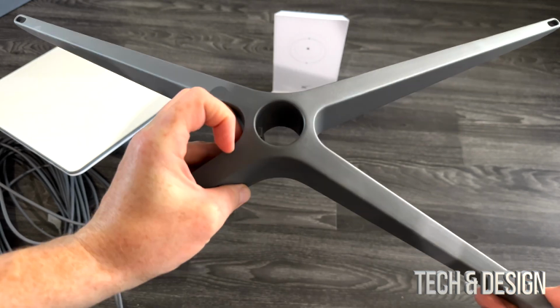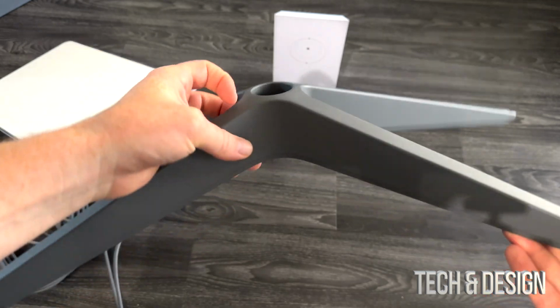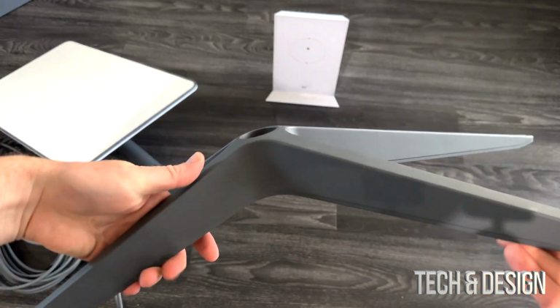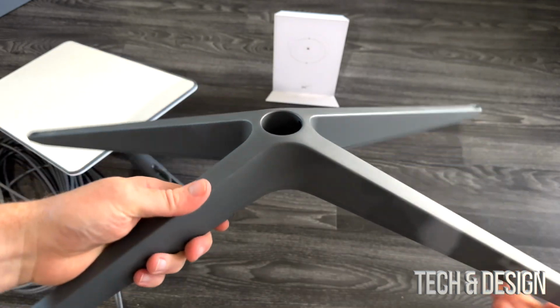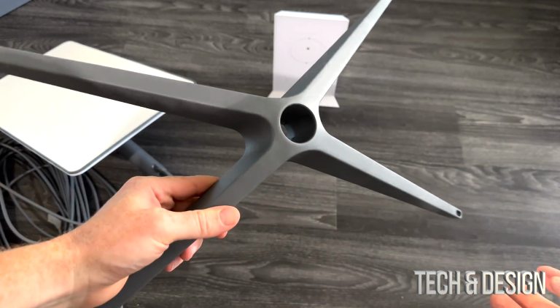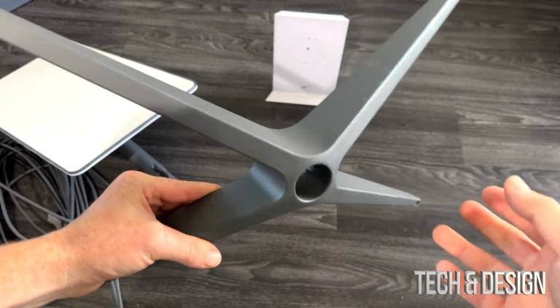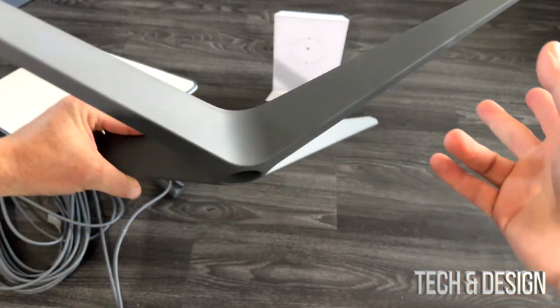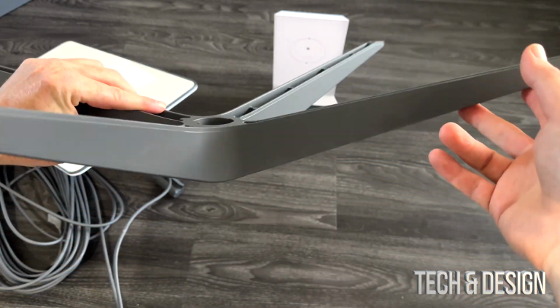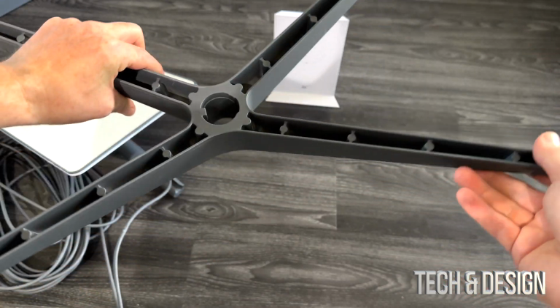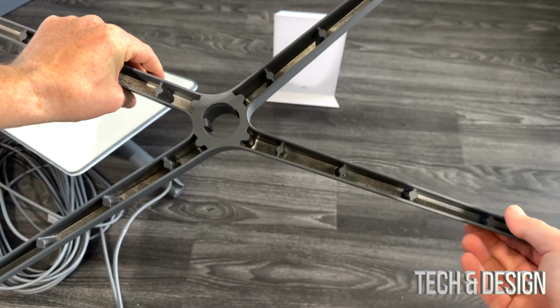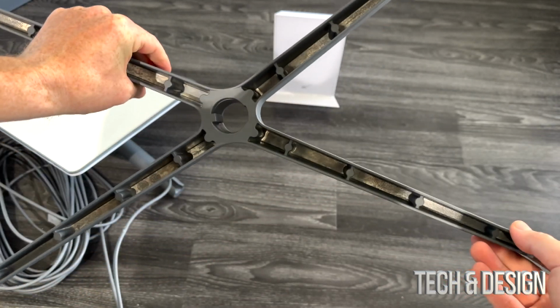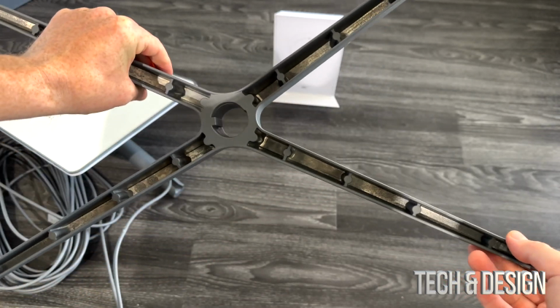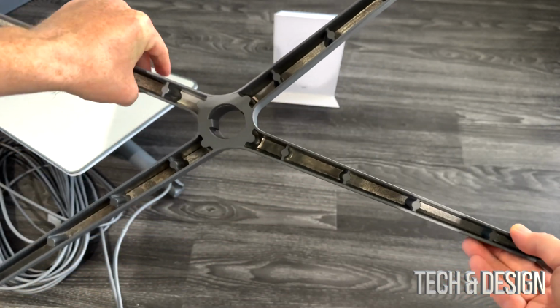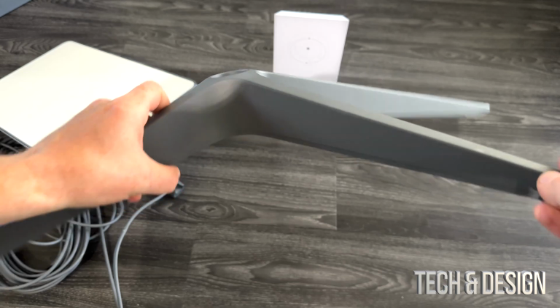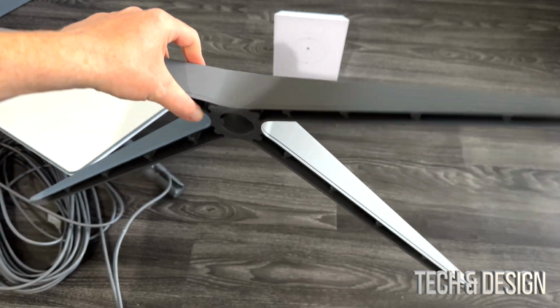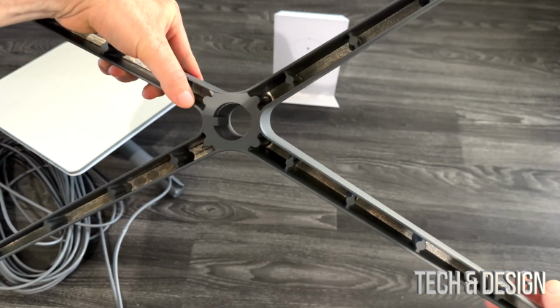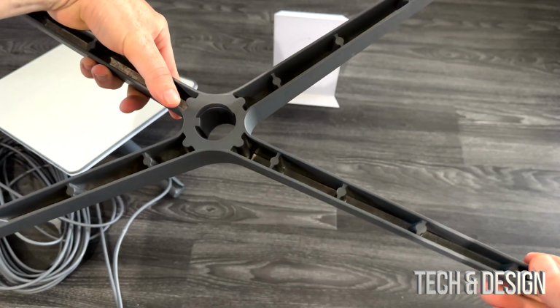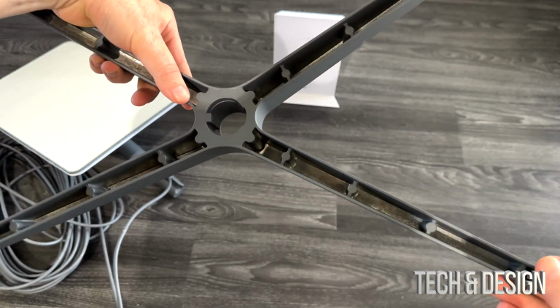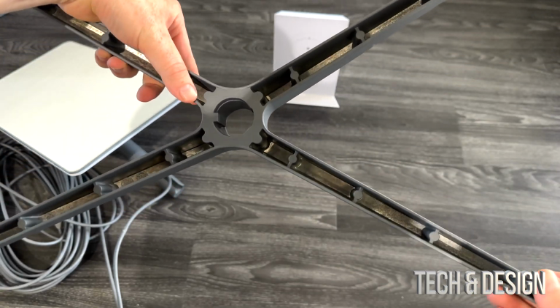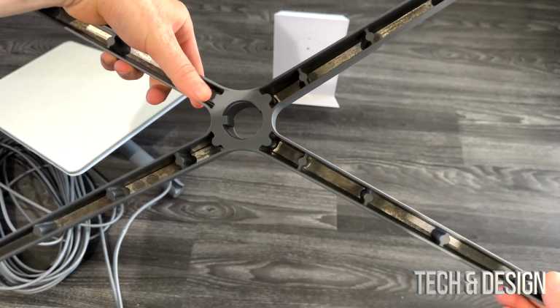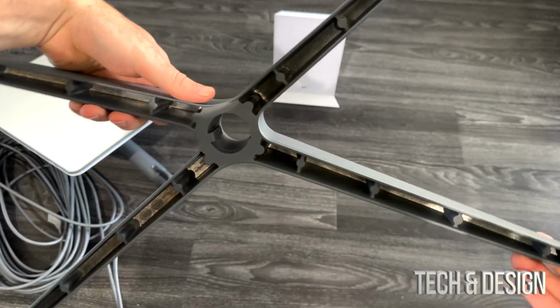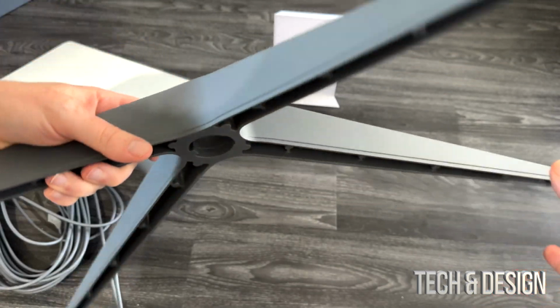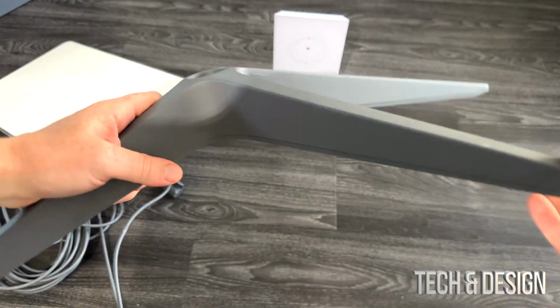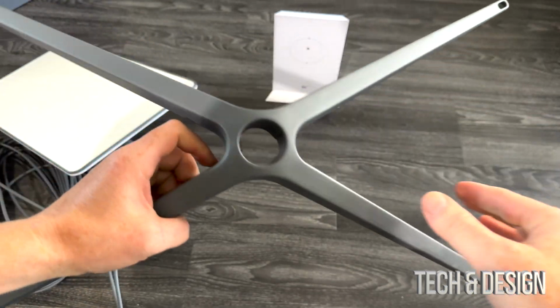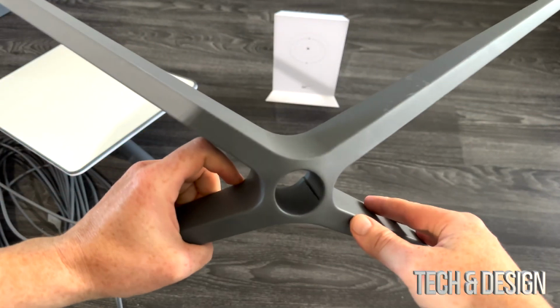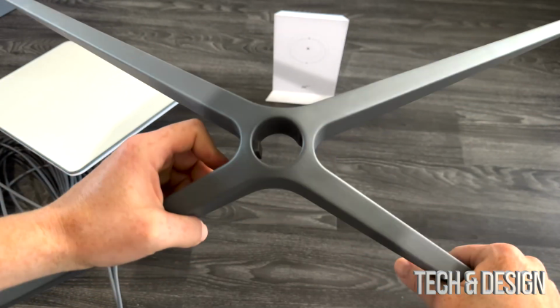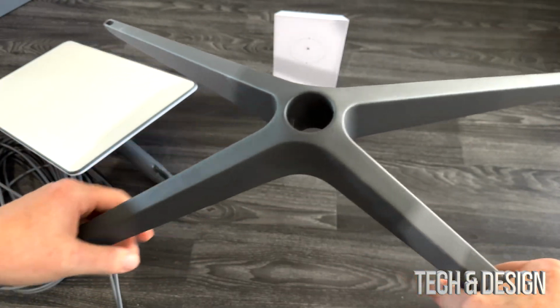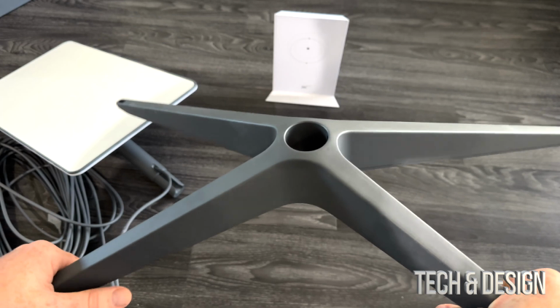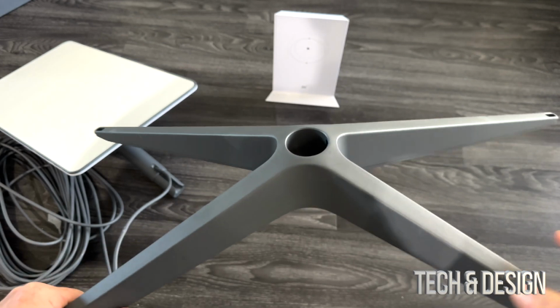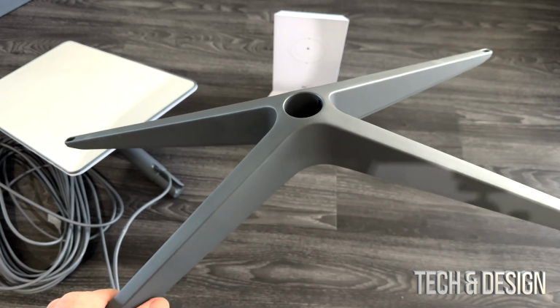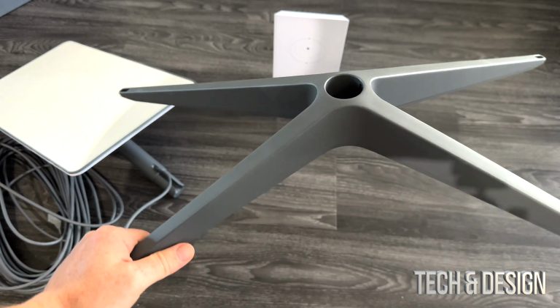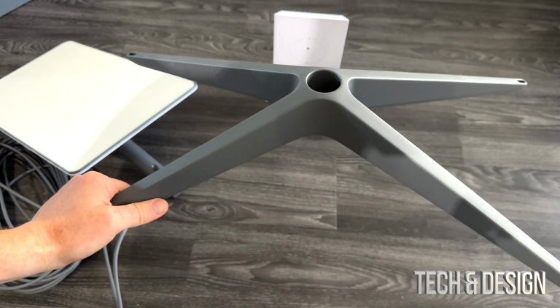But then again, this is just an unboxing video, so it's just for you guys to see exactly what you get inside the box. If you would like to see the setup video, manual, and review about this, make sure to check out those videos.